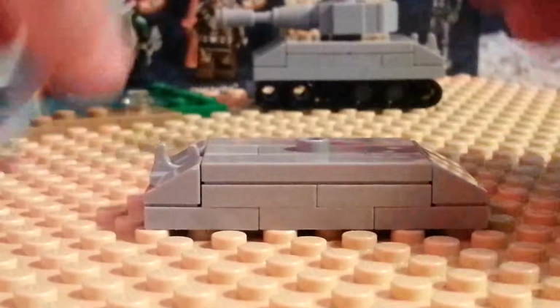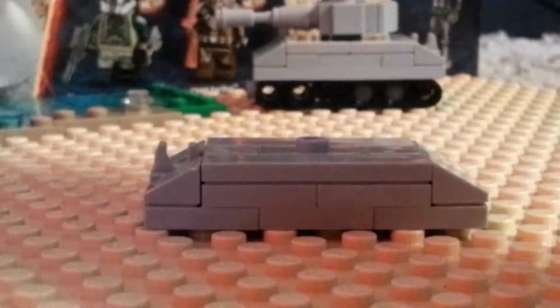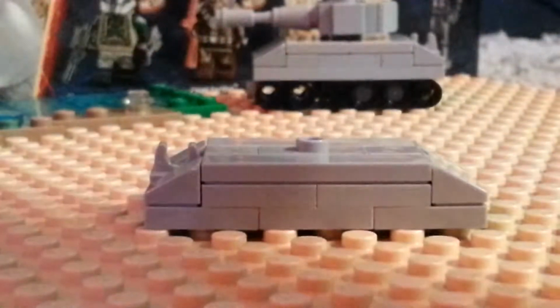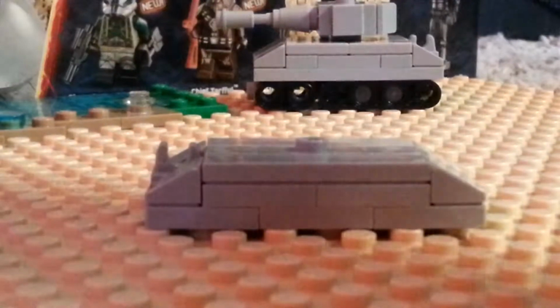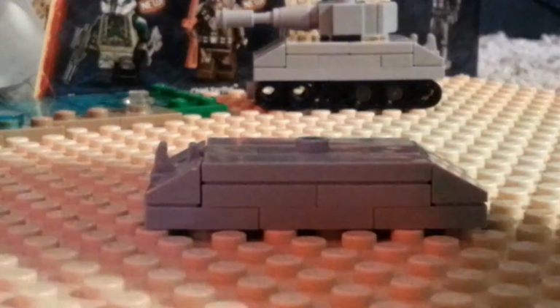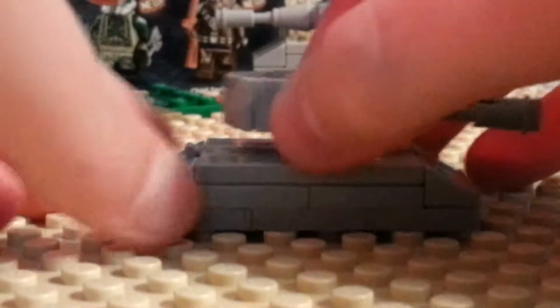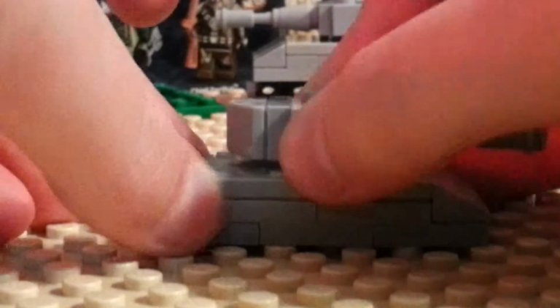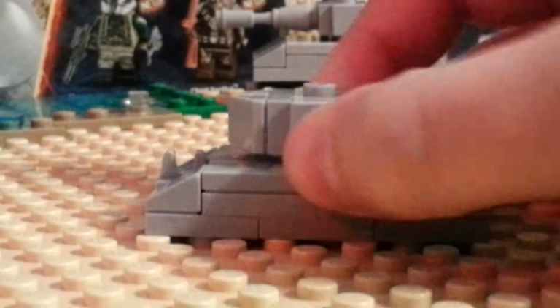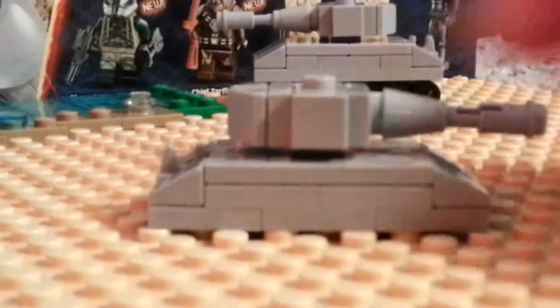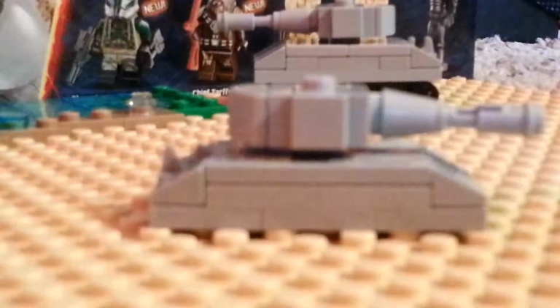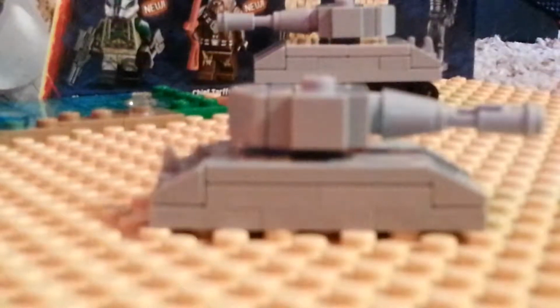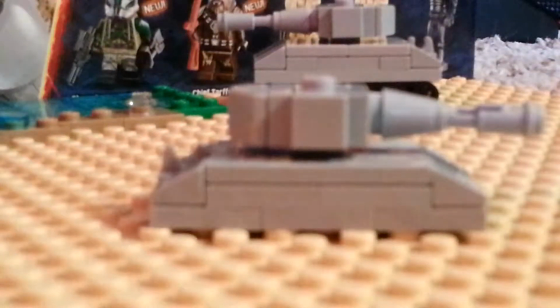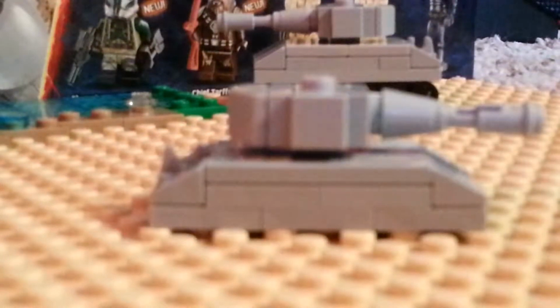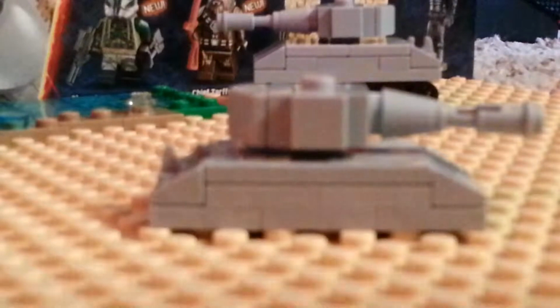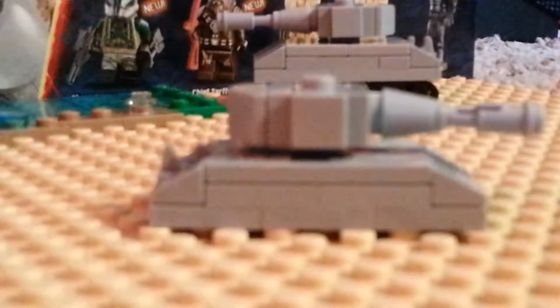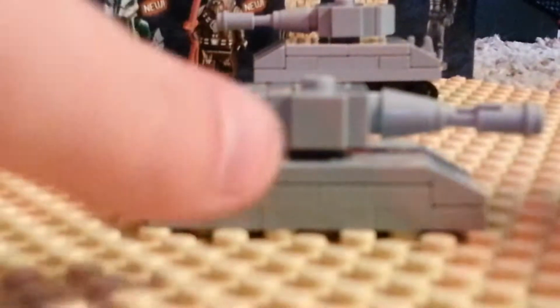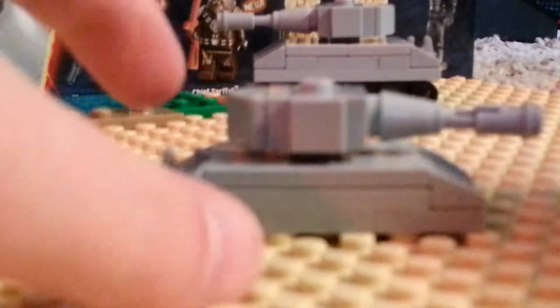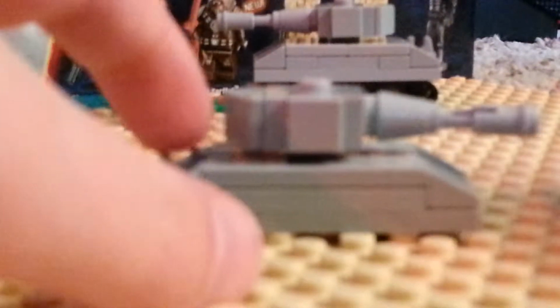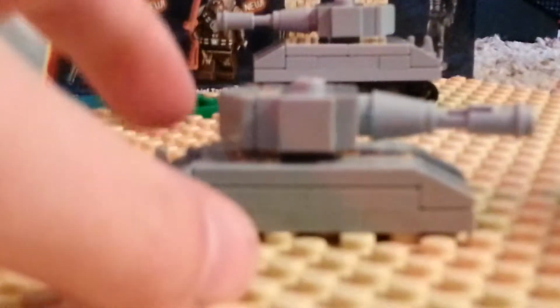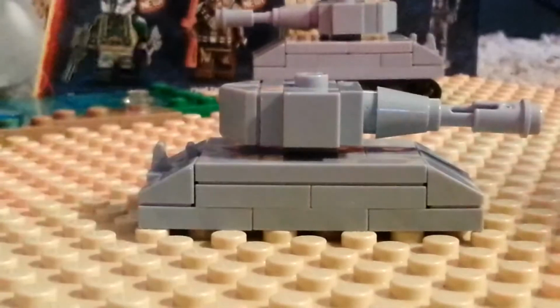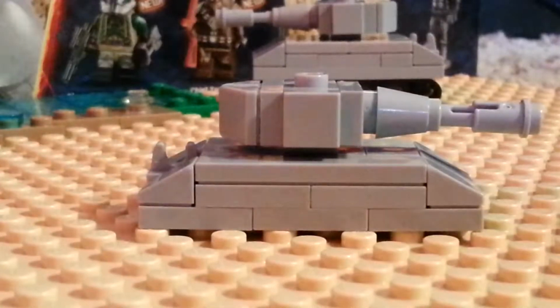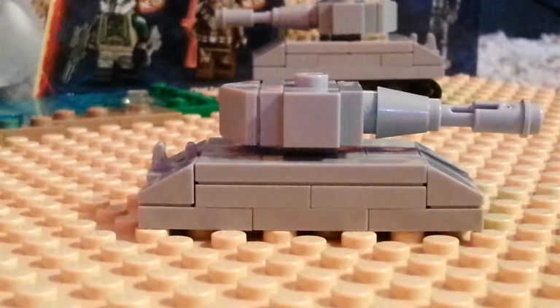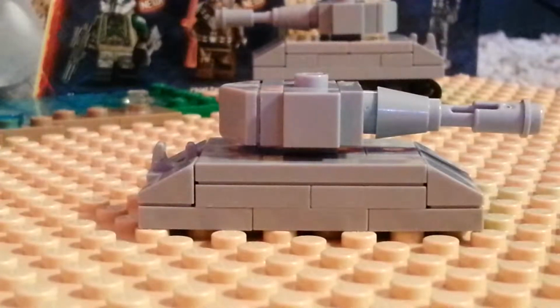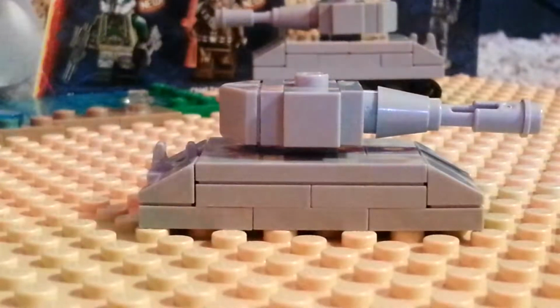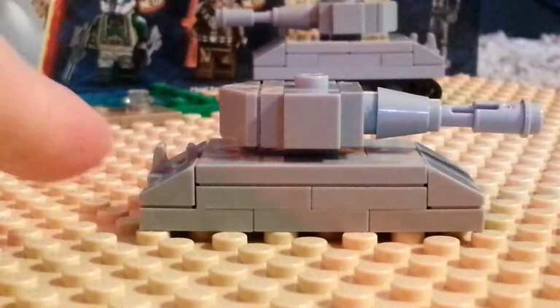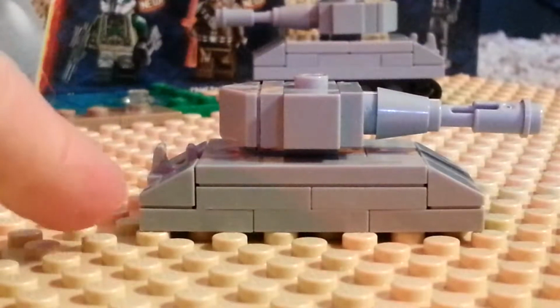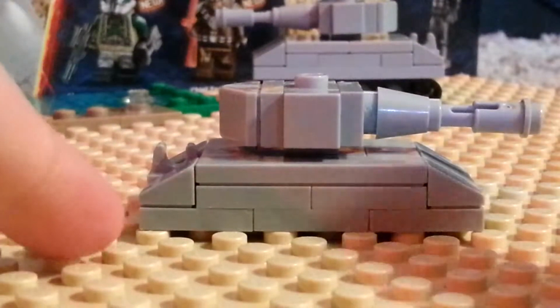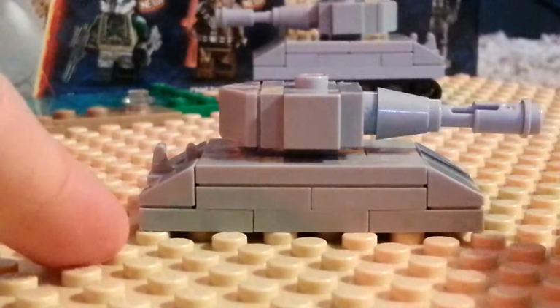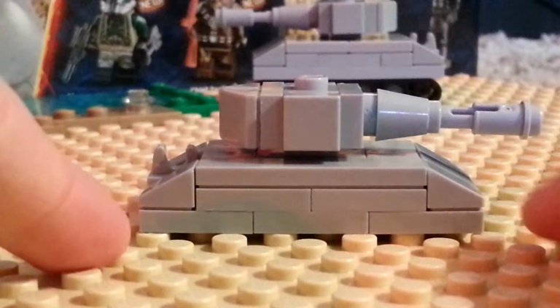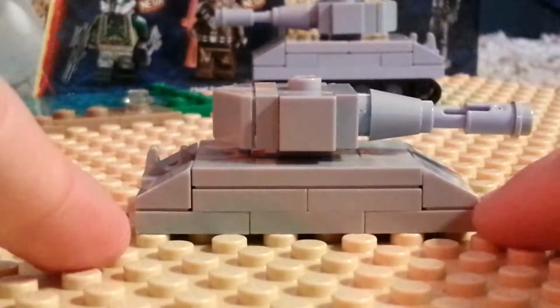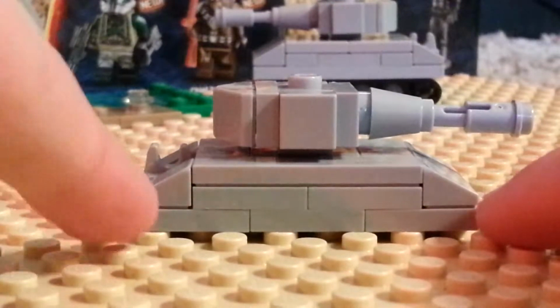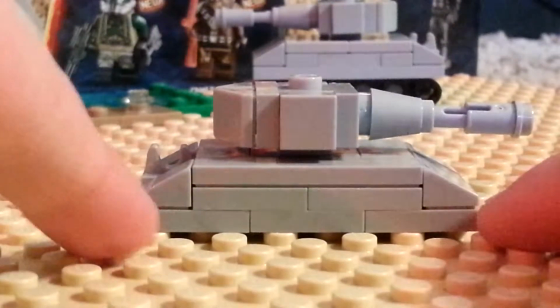Now you can put your turret on top. Without the clip in the end. This is the back and this is the front, just to make it clear to everybody.